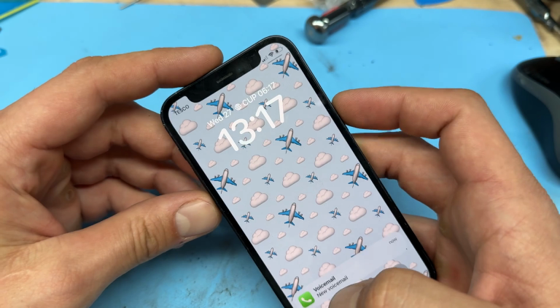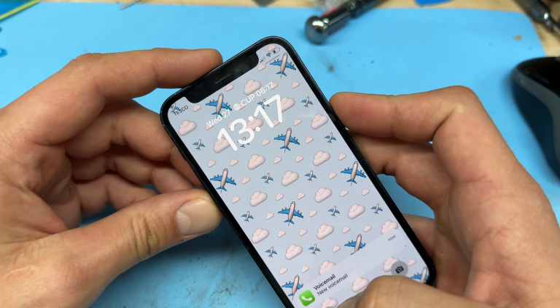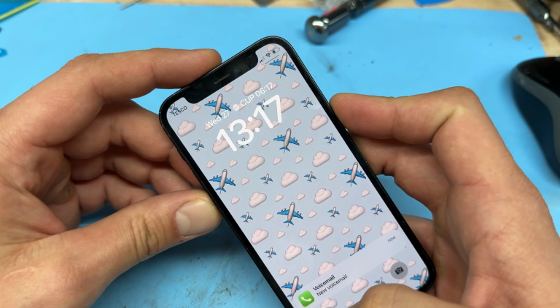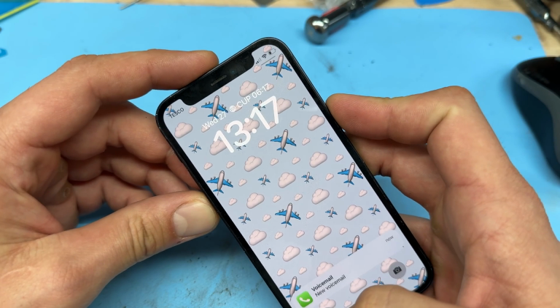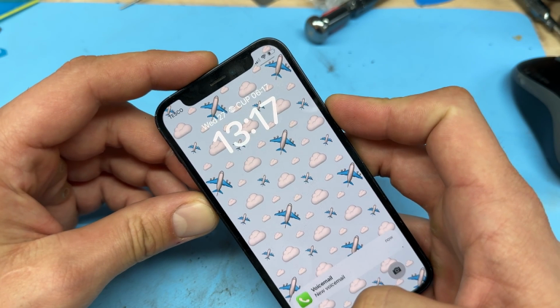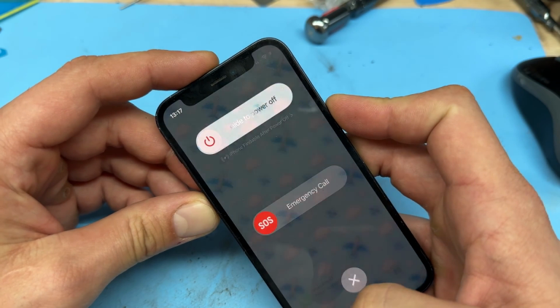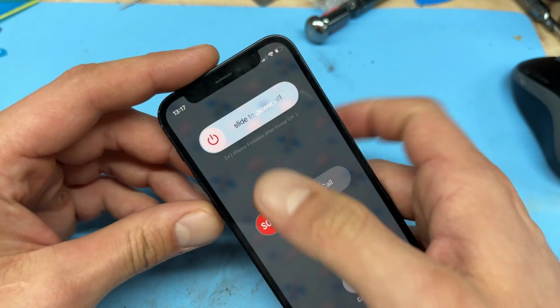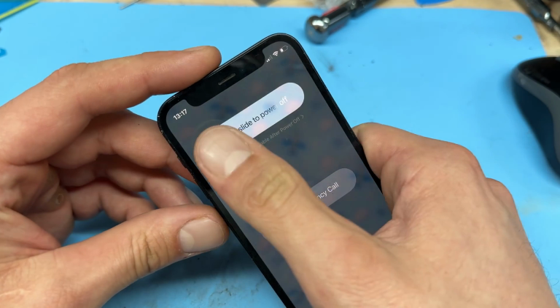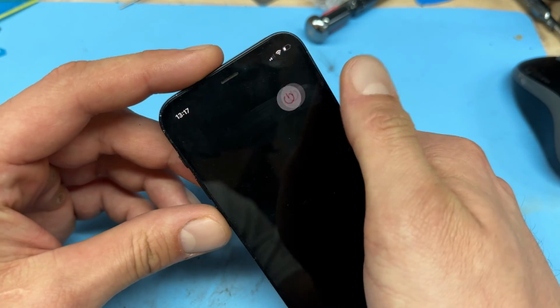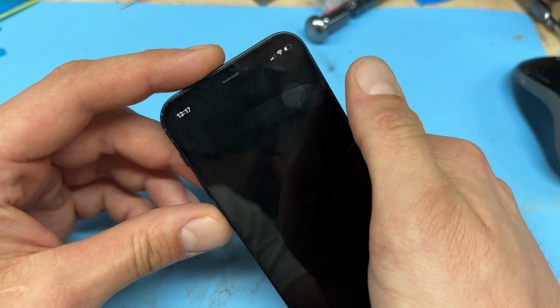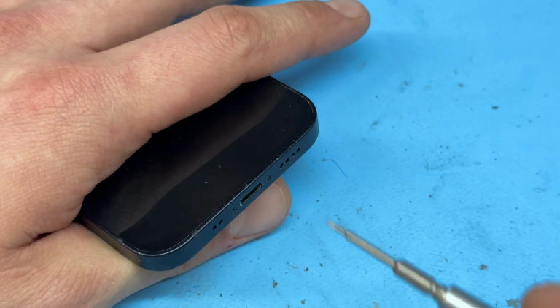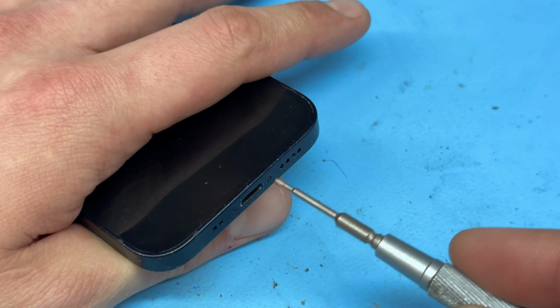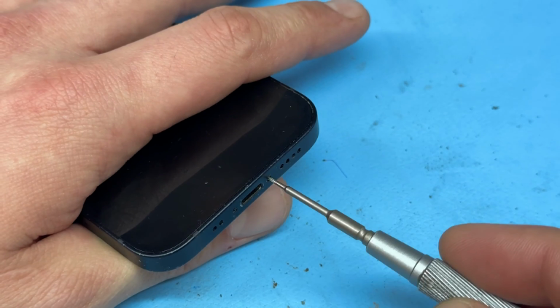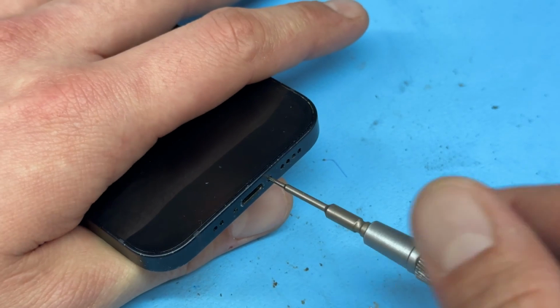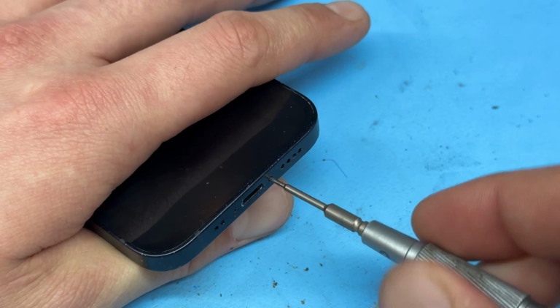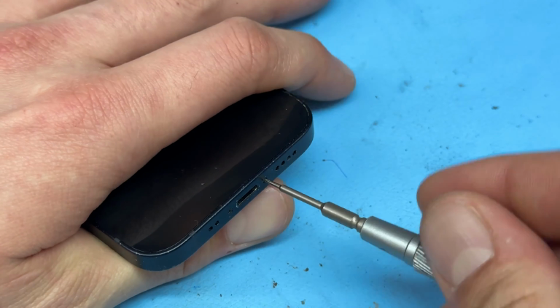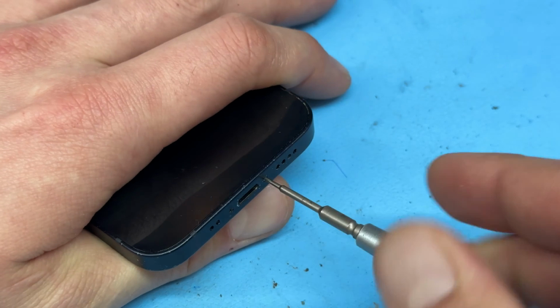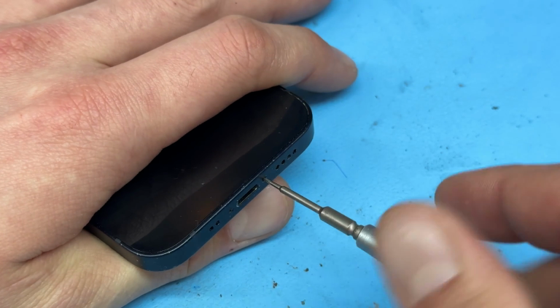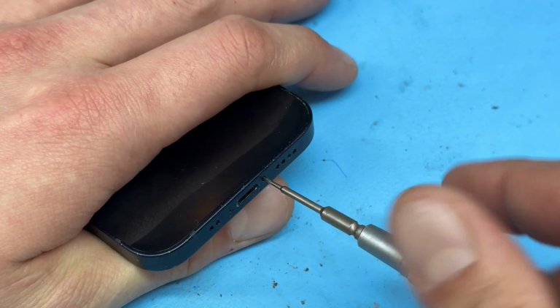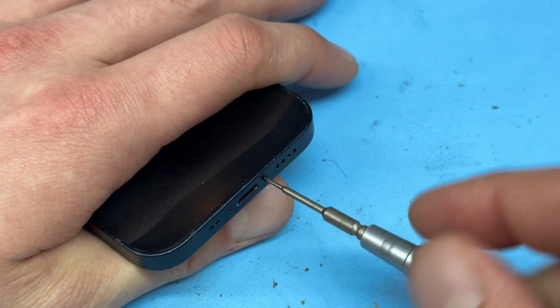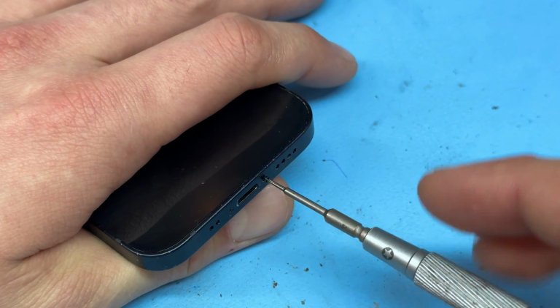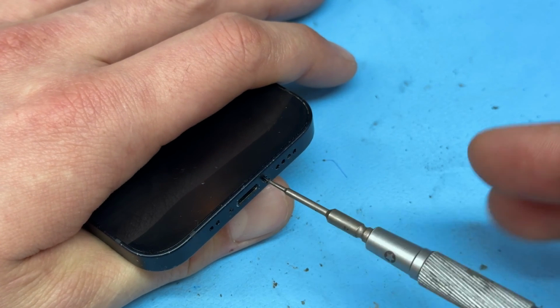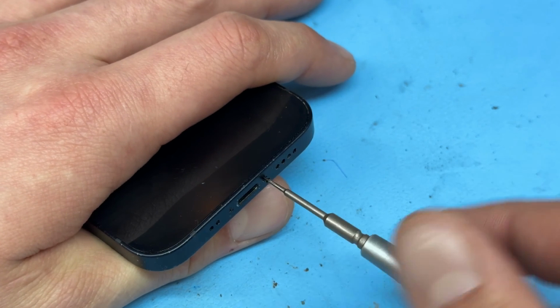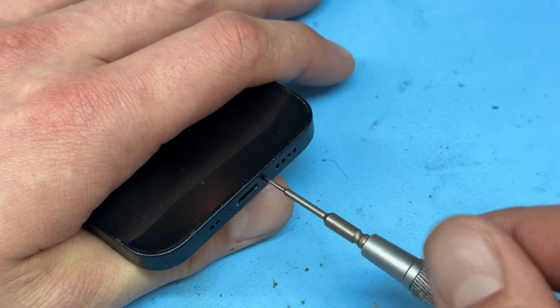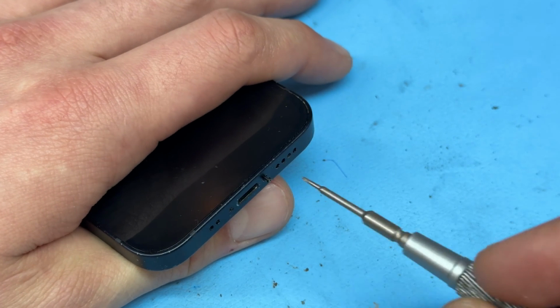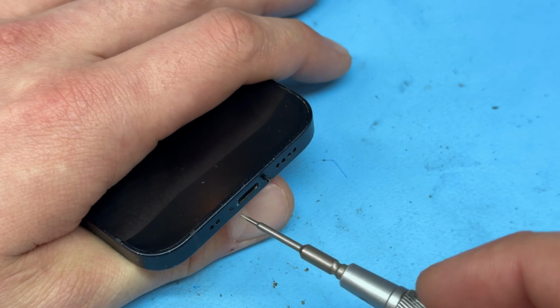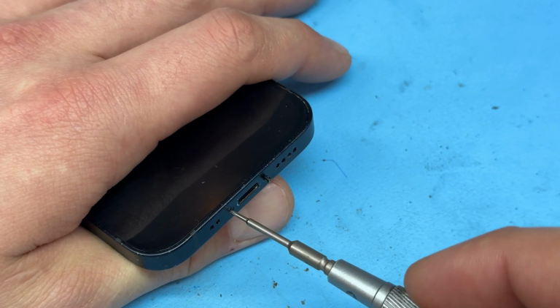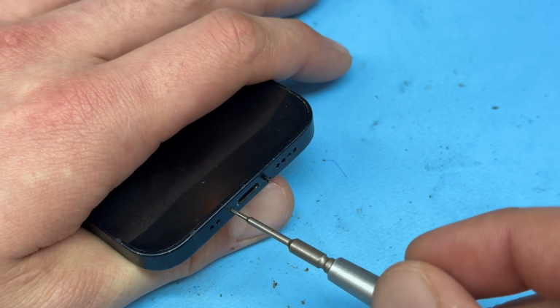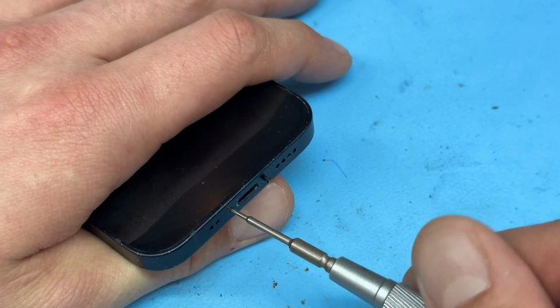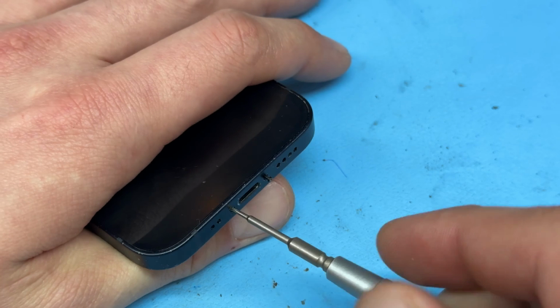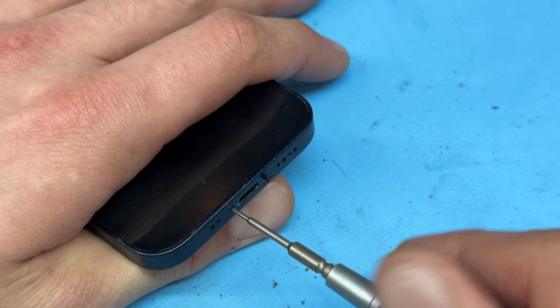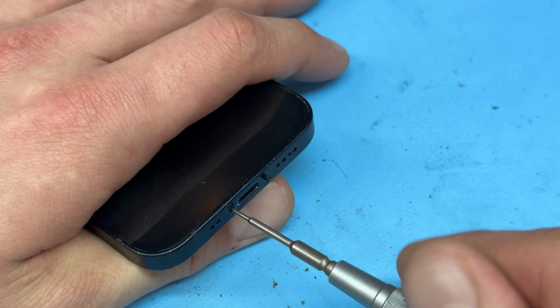Begin by powering down the device. Then take a pentalobe screwdriver and remove the two star-shaped screws from the bottom of the phone, either side of the lightning port.